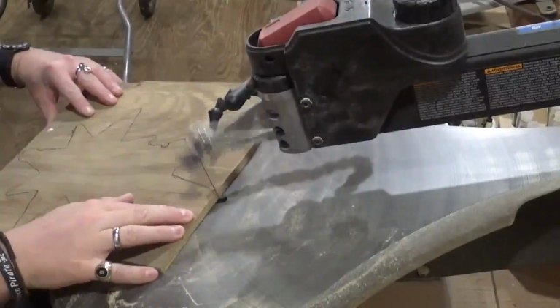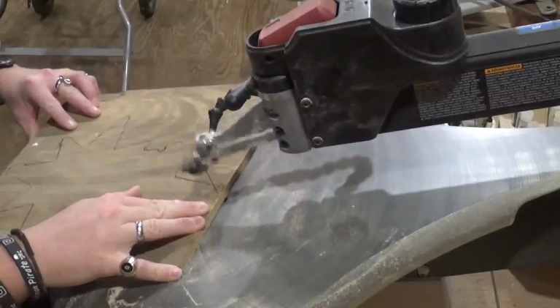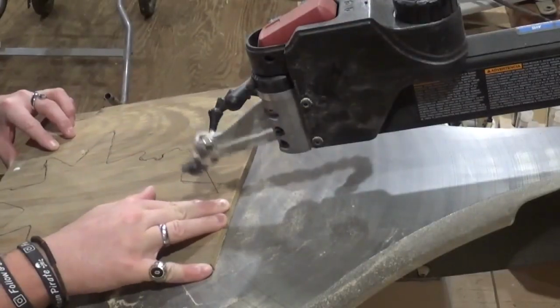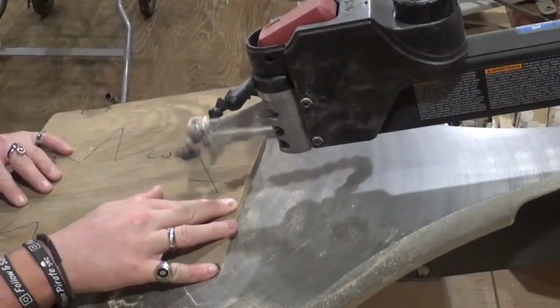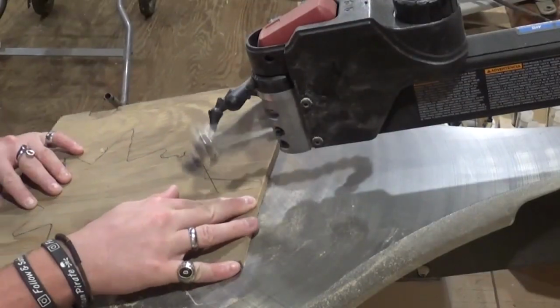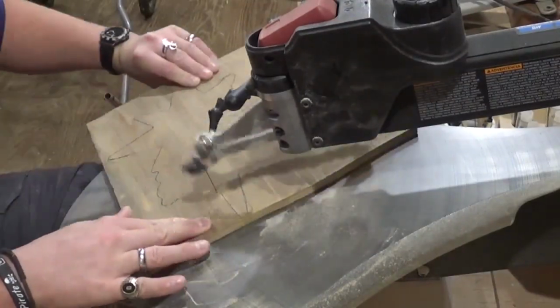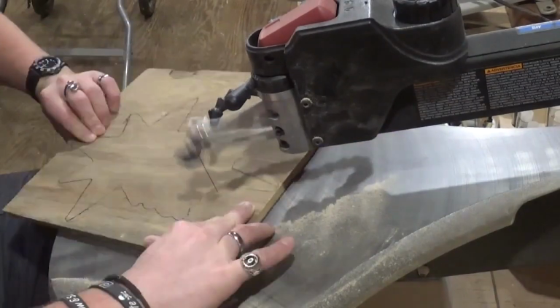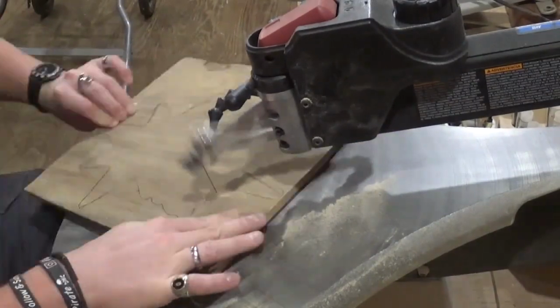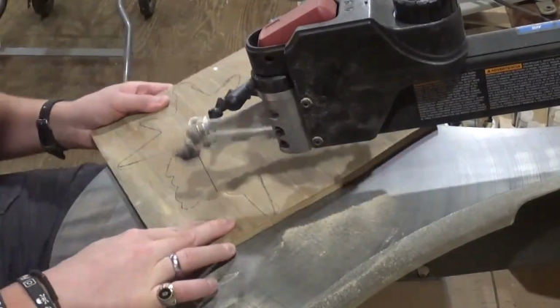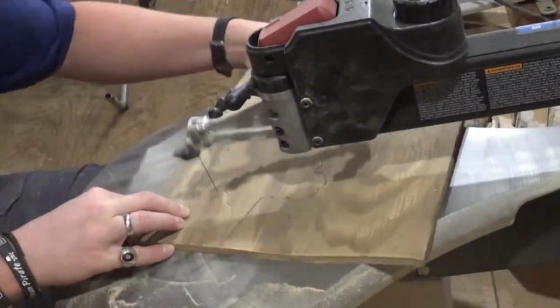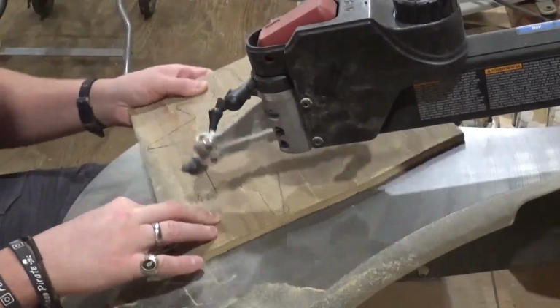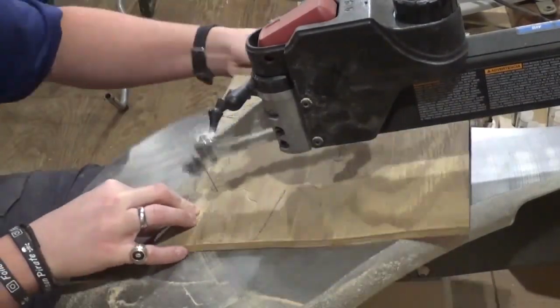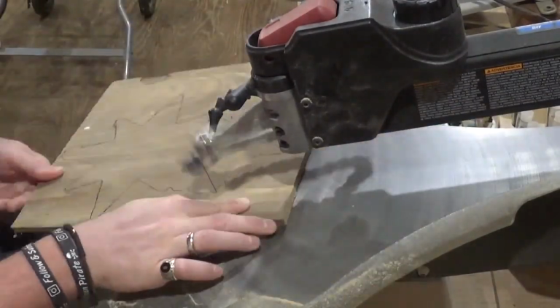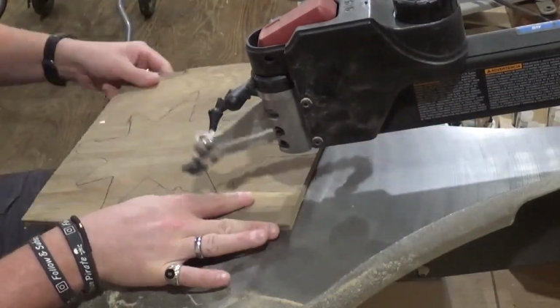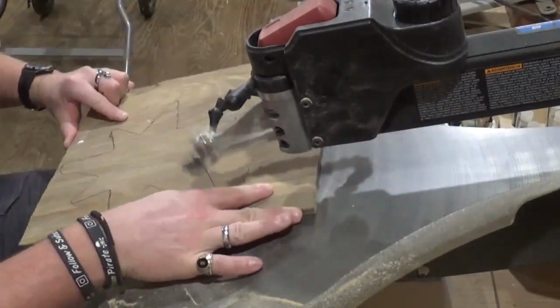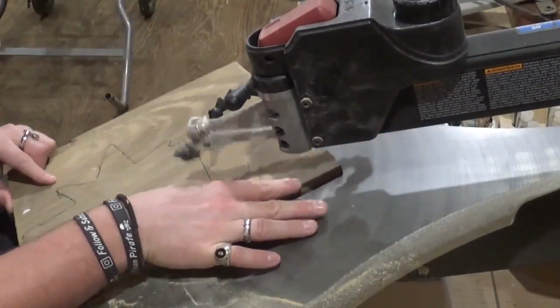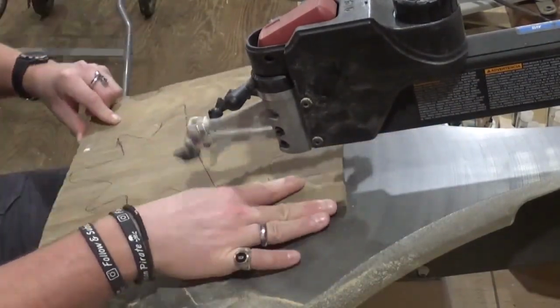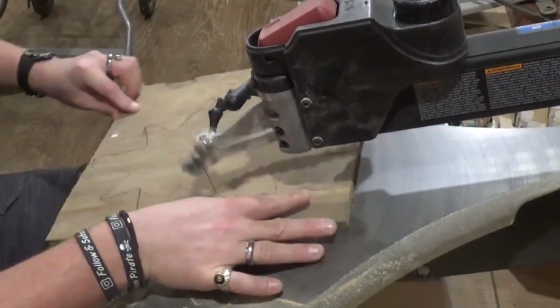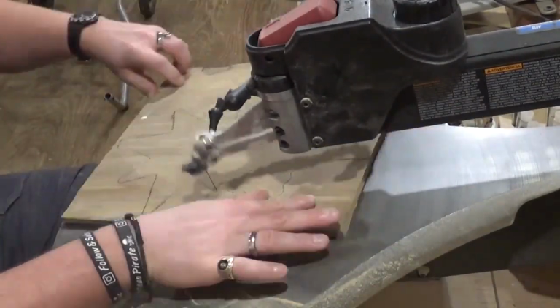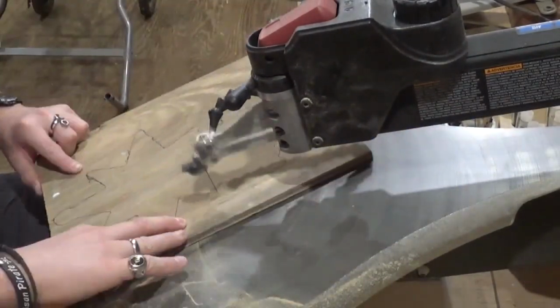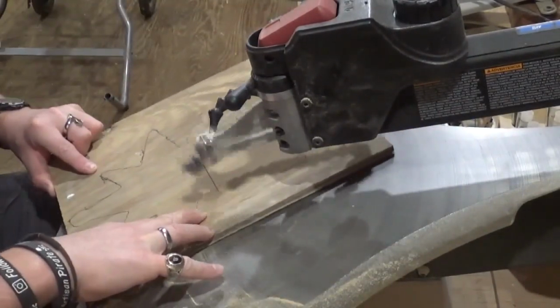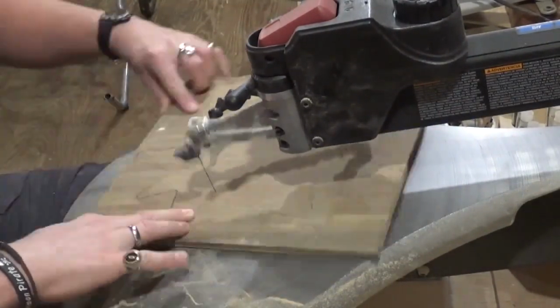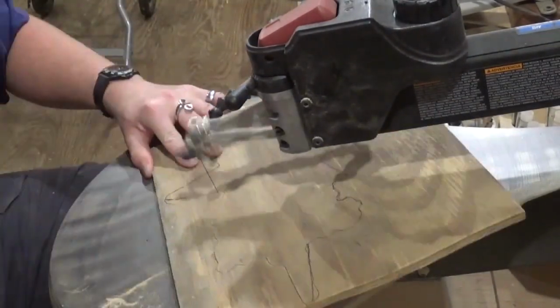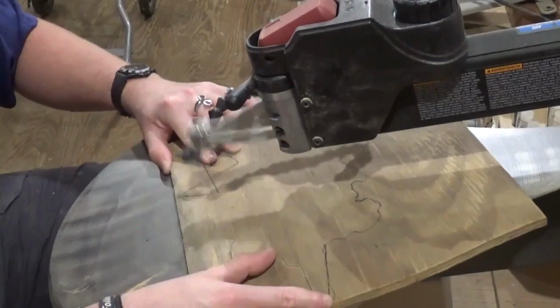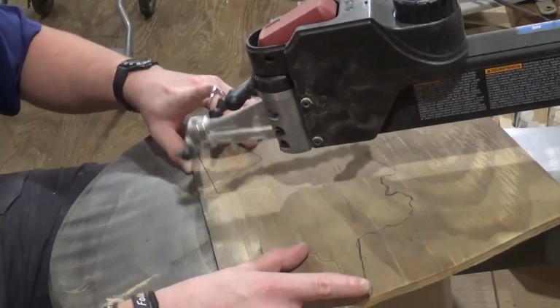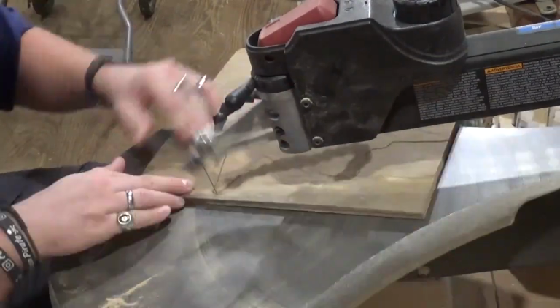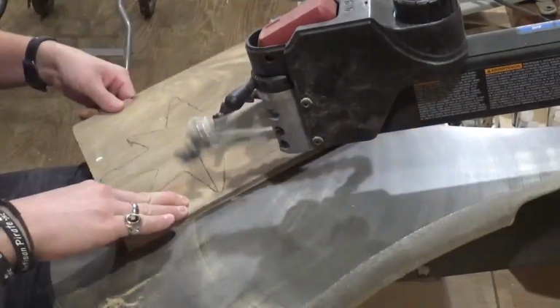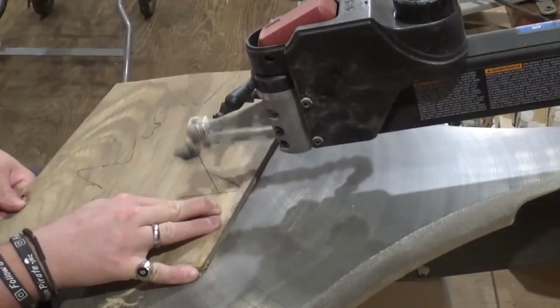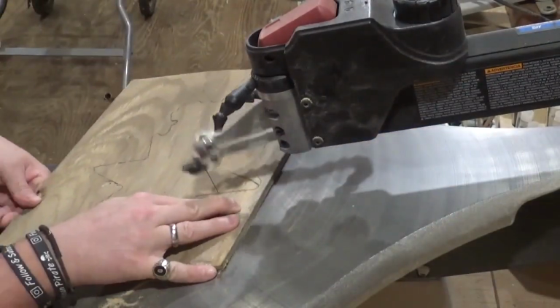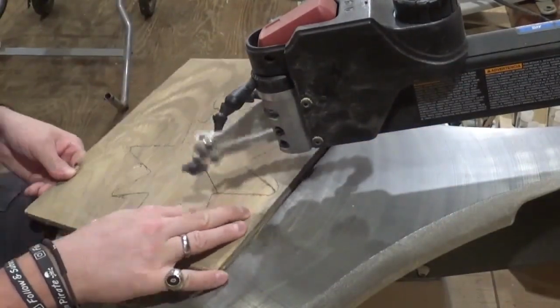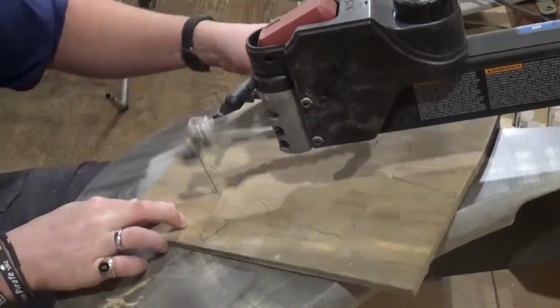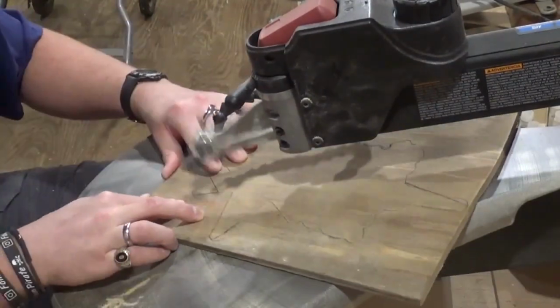Then we'll go back over to the scroll saw and use the same number five ultra reverse shark tooth scroll saw blade to cut this backer board piece out. It is half-inch material.